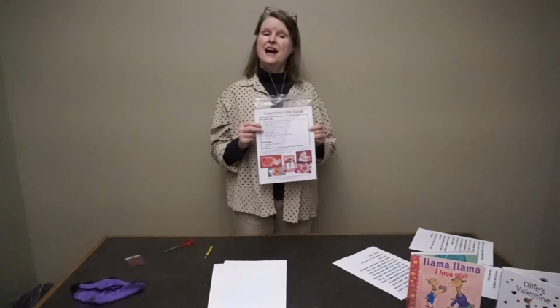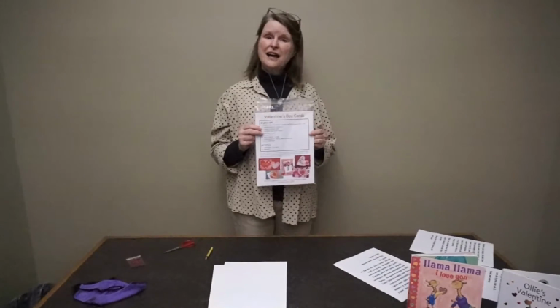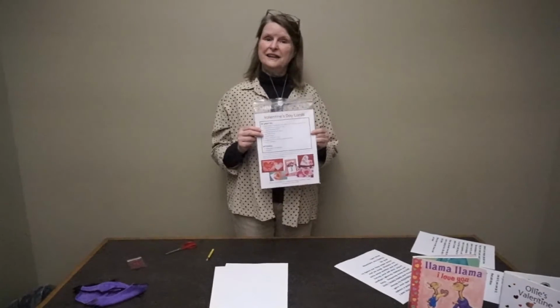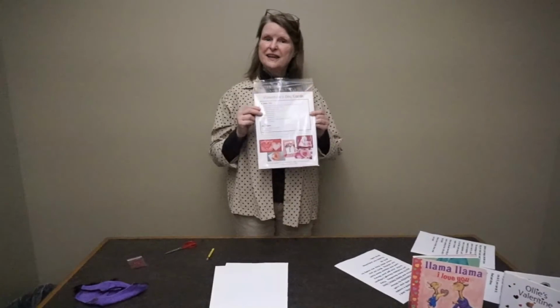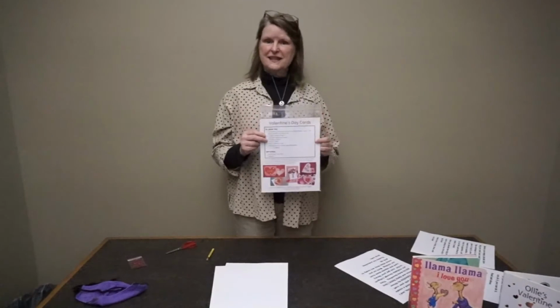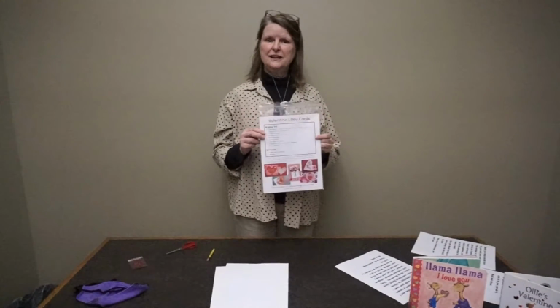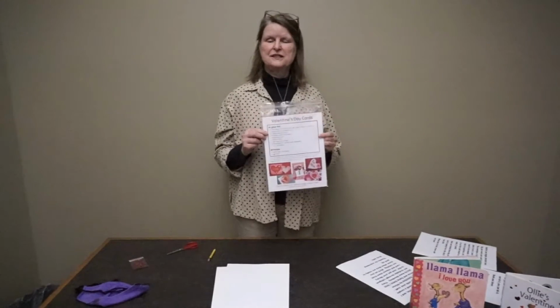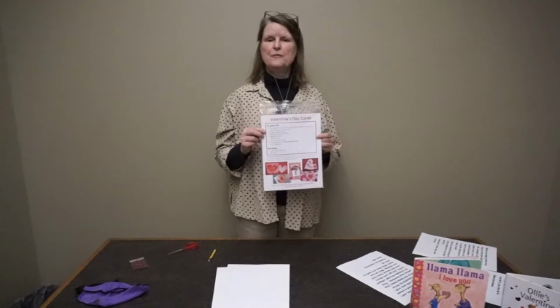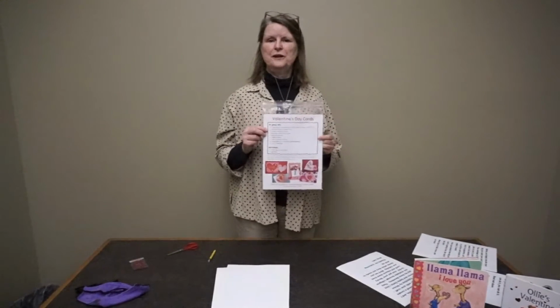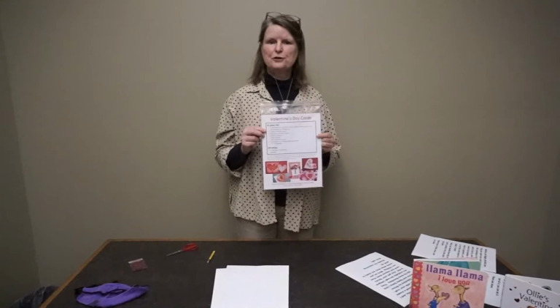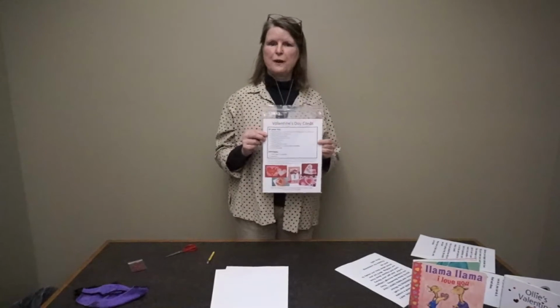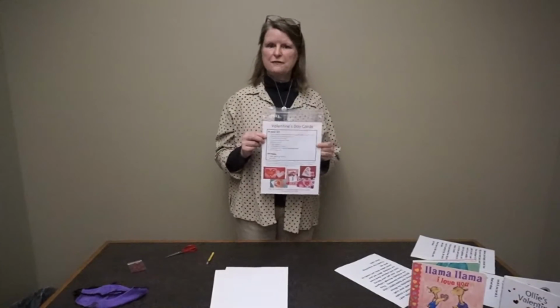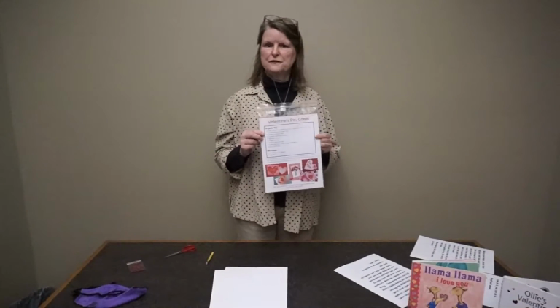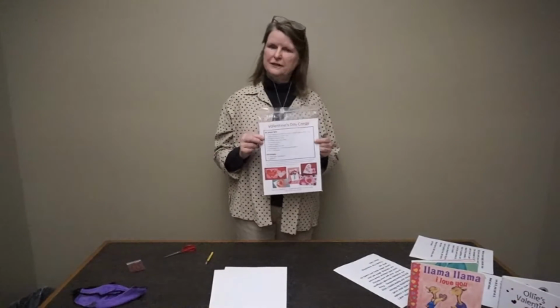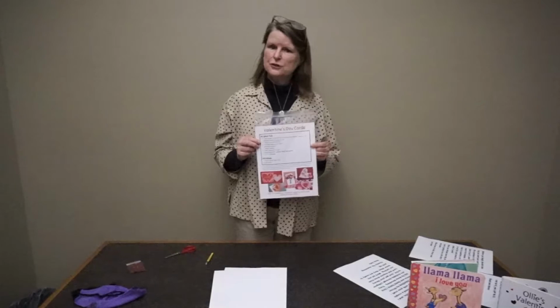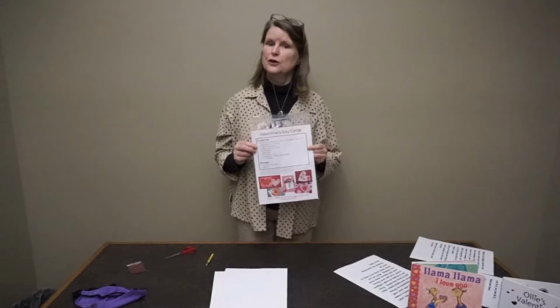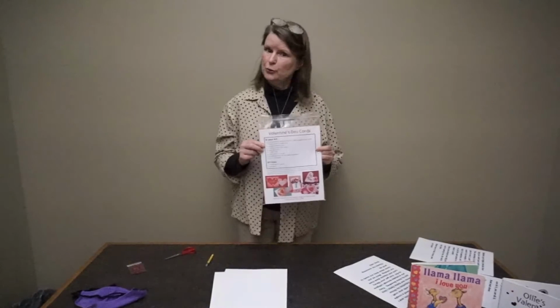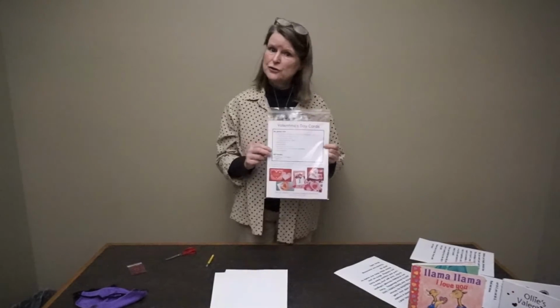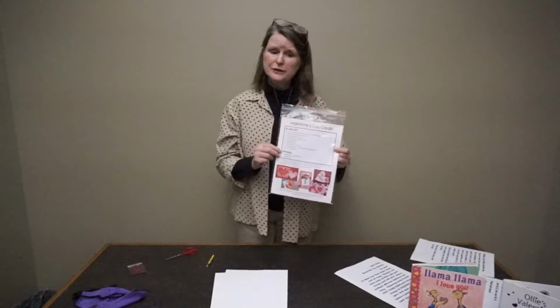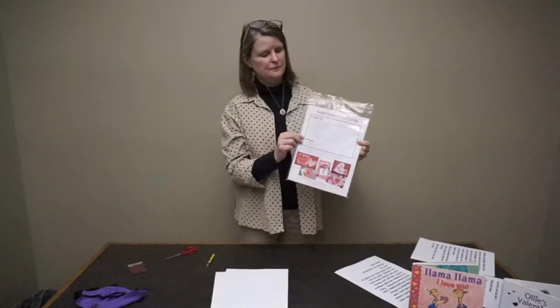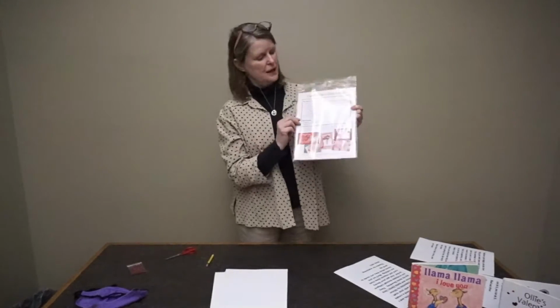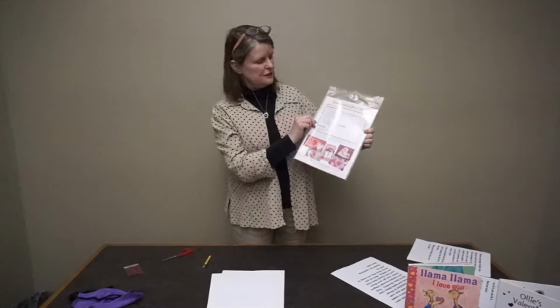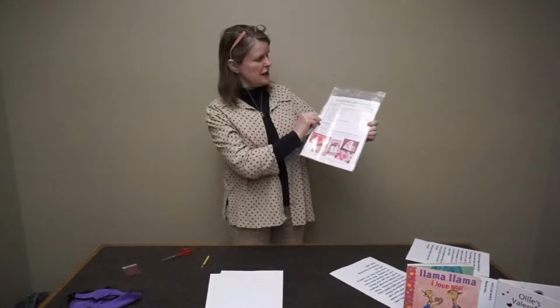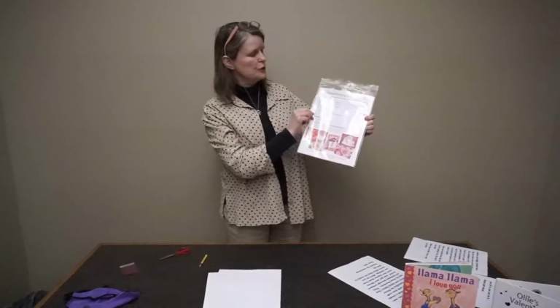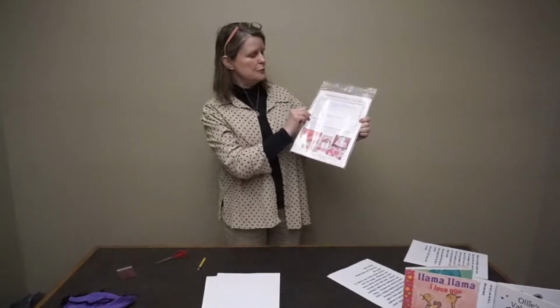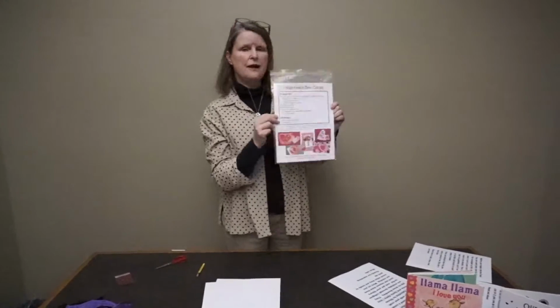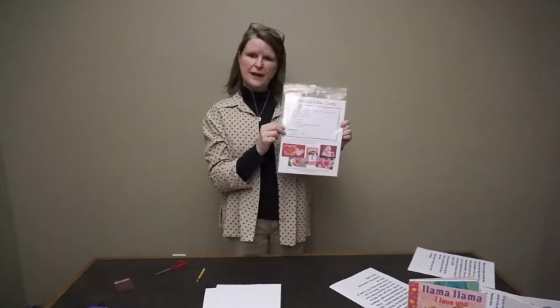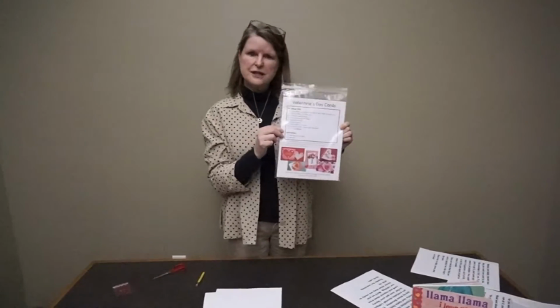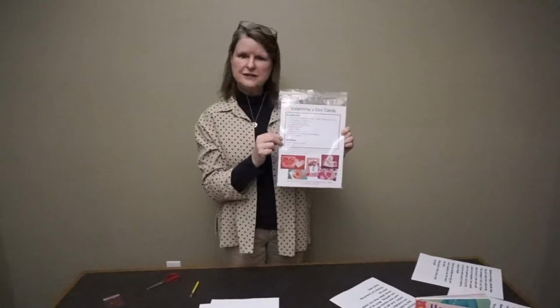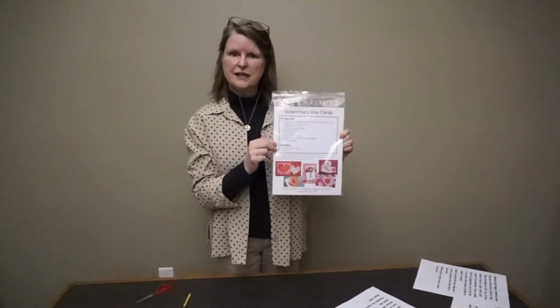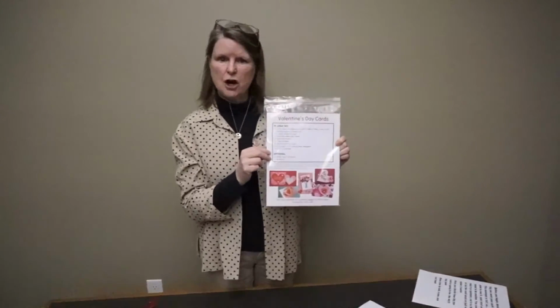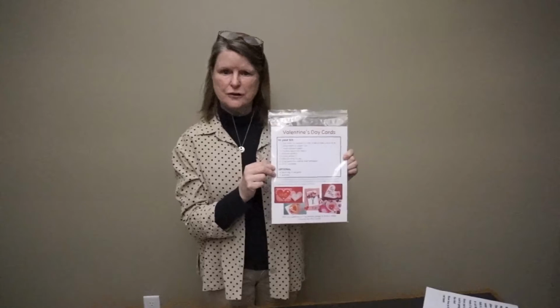Hi, it's Kate and it's time for another craft. If Kate can do it, you can do it. Today, we're doing Valentine's Day cards.